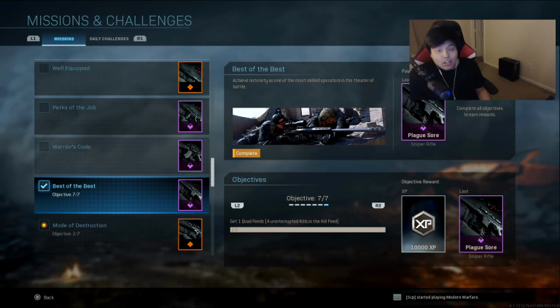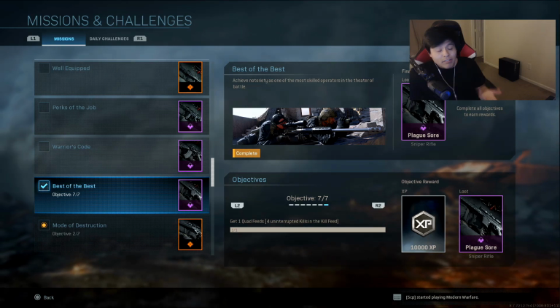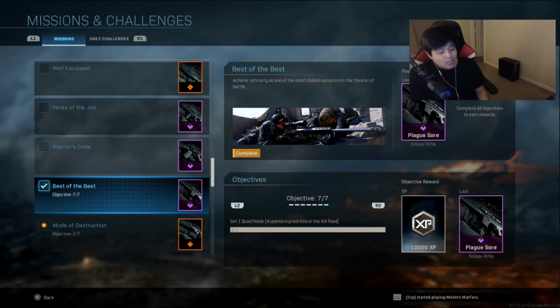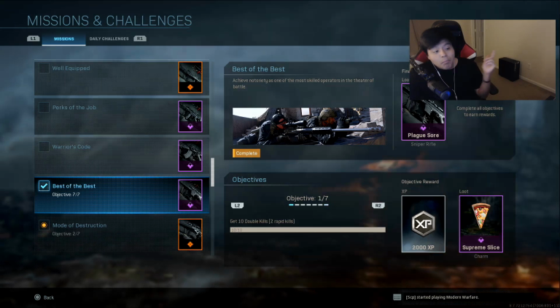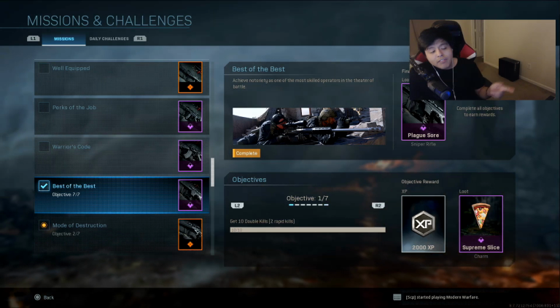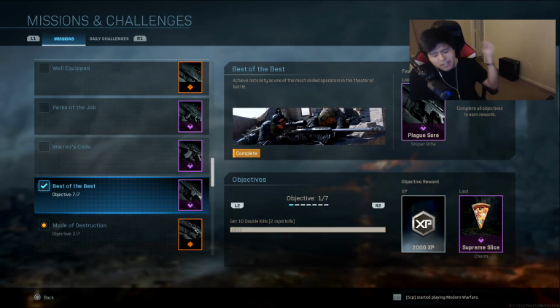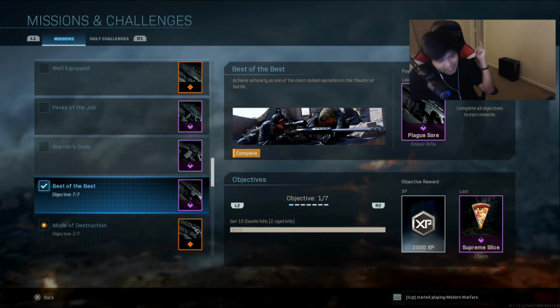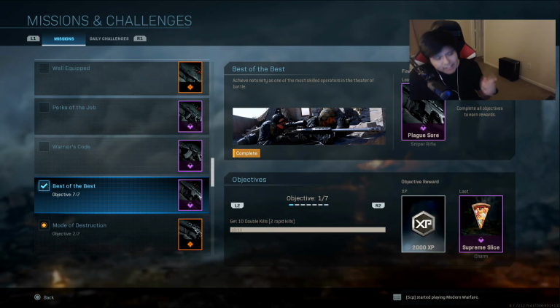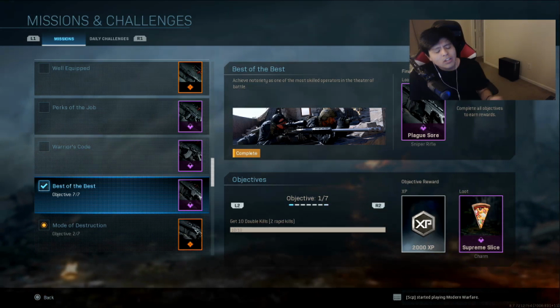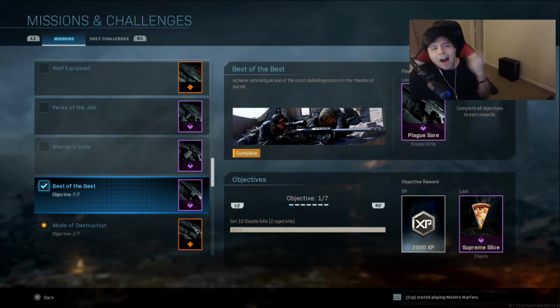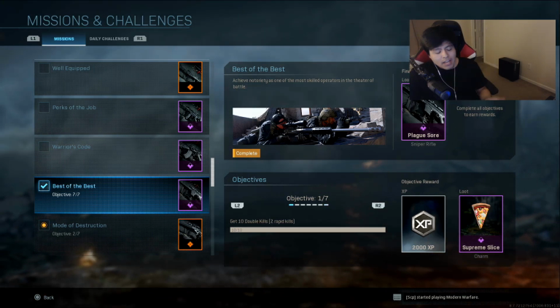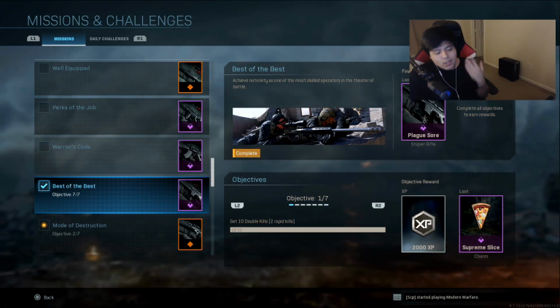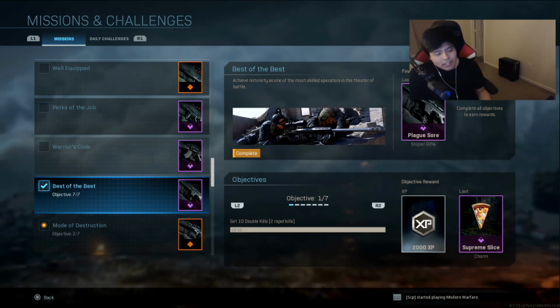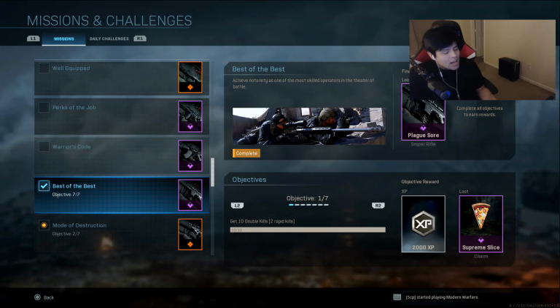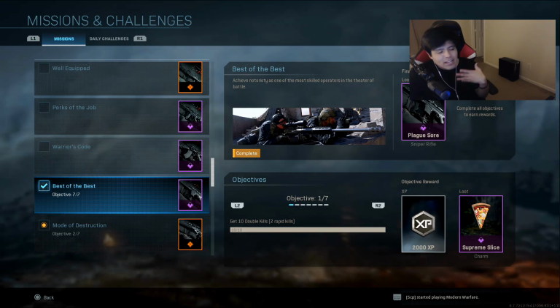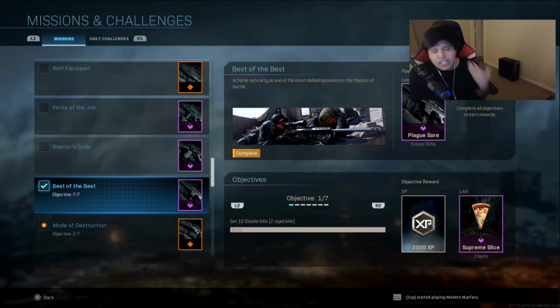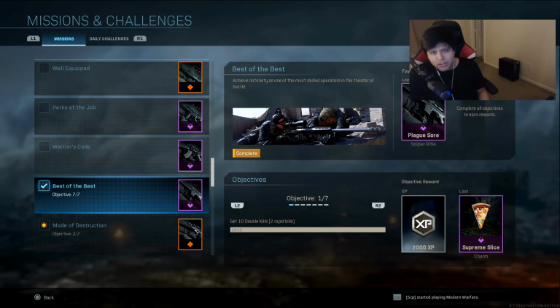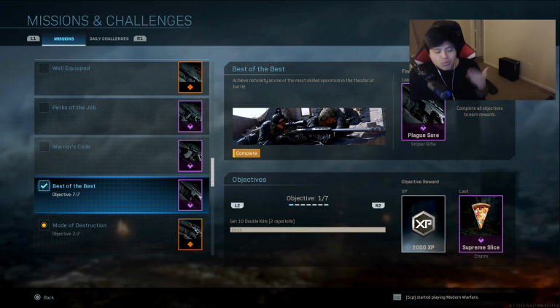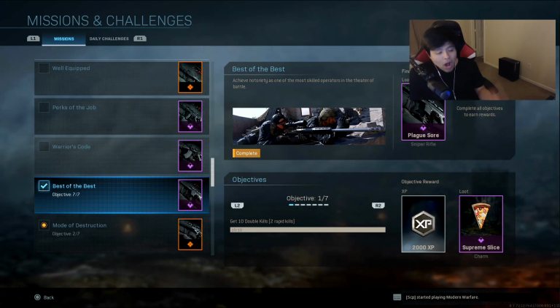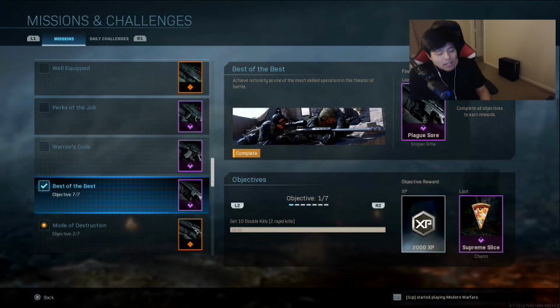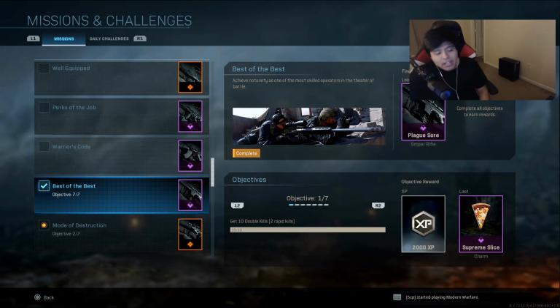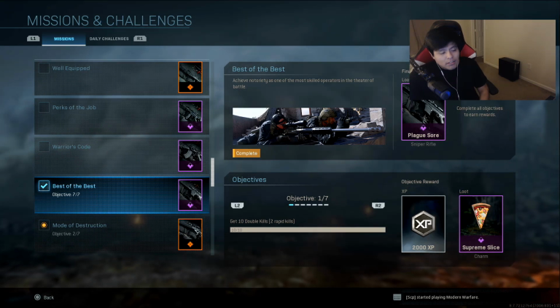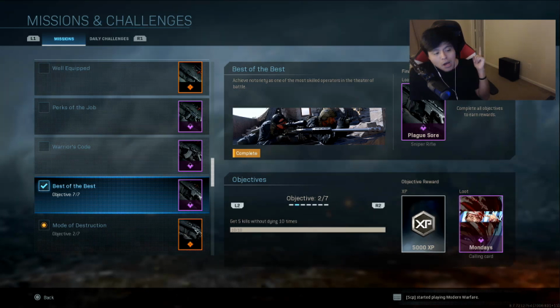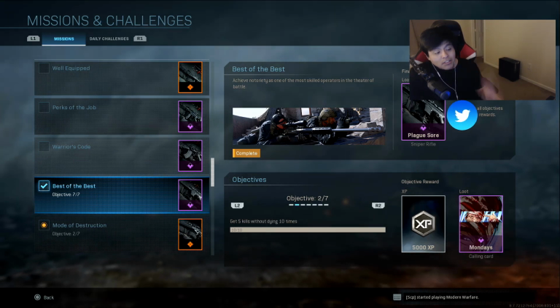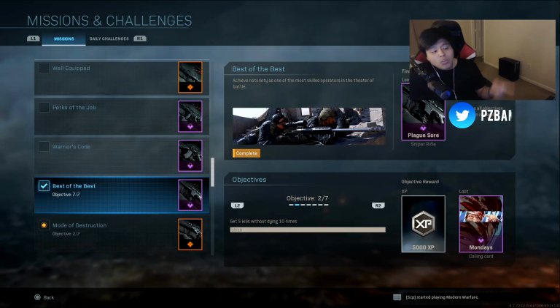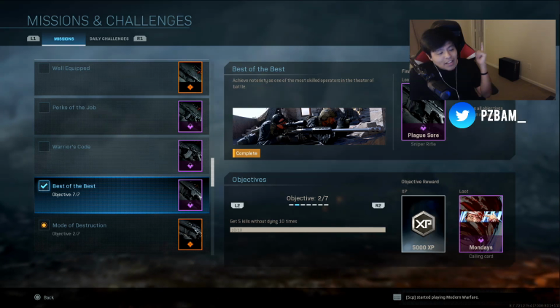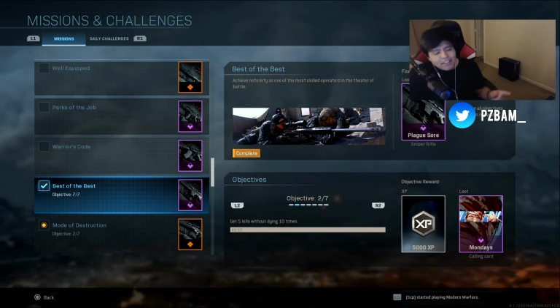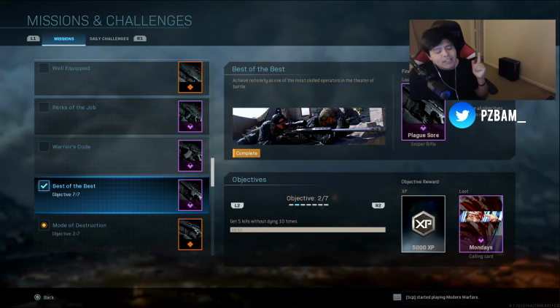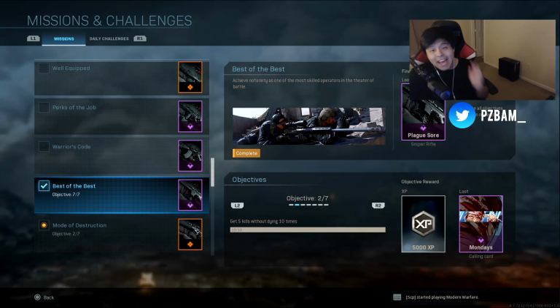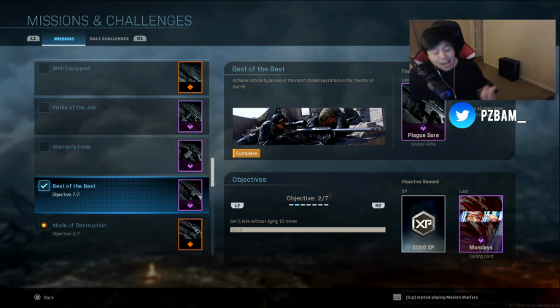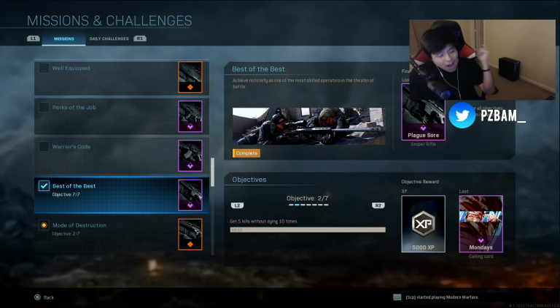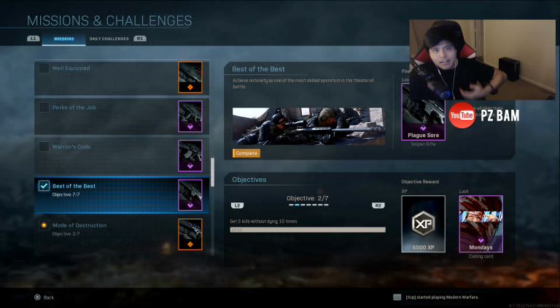It looks very, very nice as well. The first objective is to get 10 double kills - obviously that is two rapid kills. I would say that's much easier to do with this, which is why they put it in objective one. Objective two would be to get five kills without dying ten times.